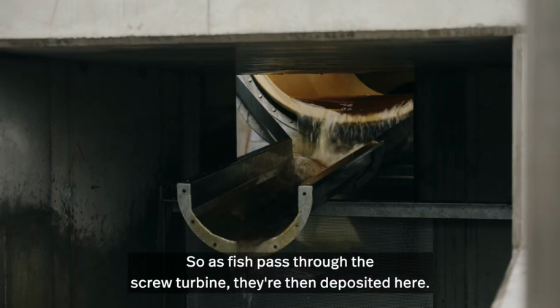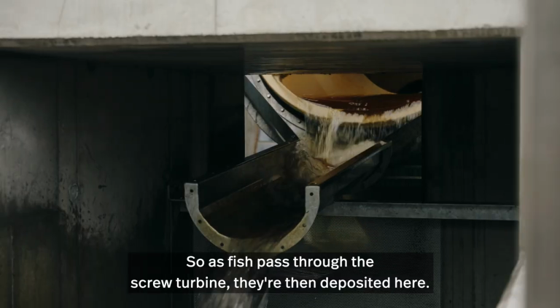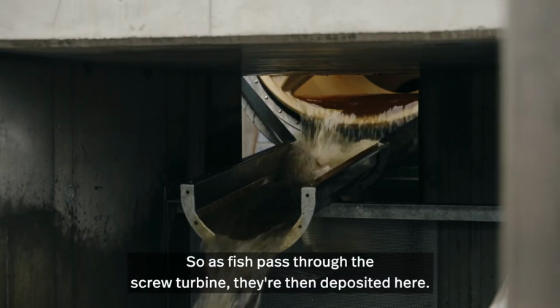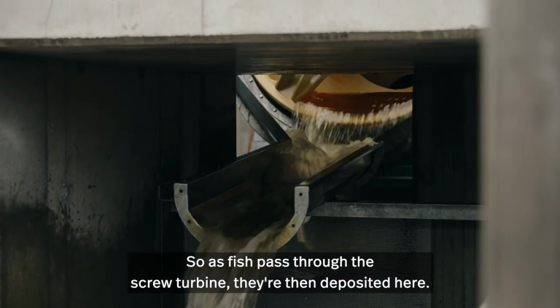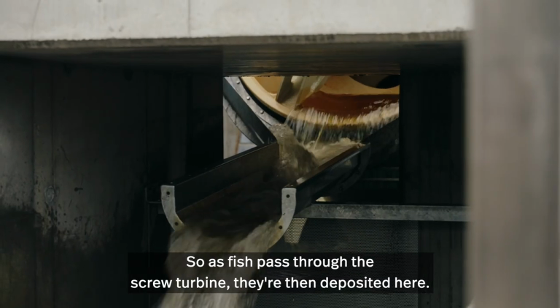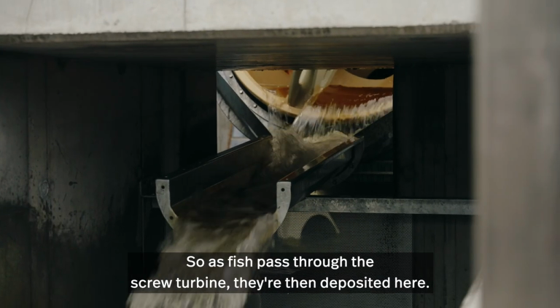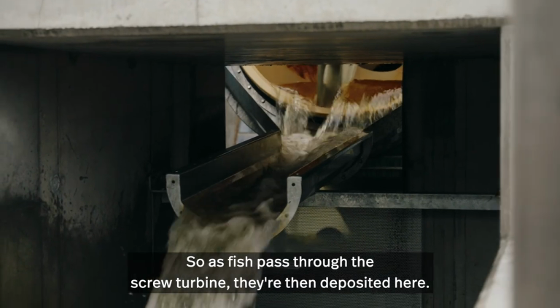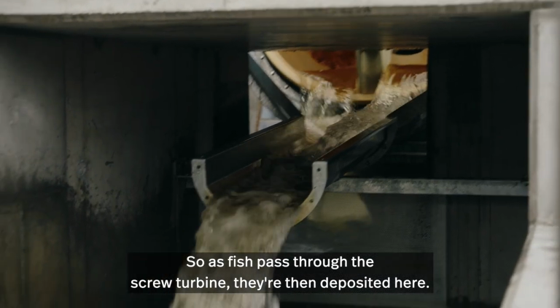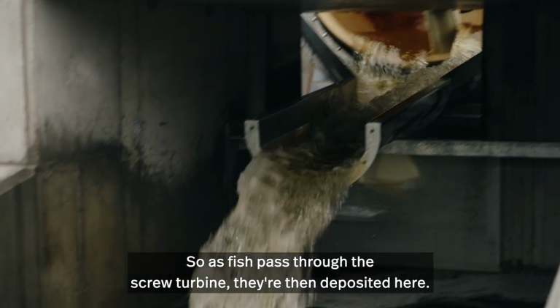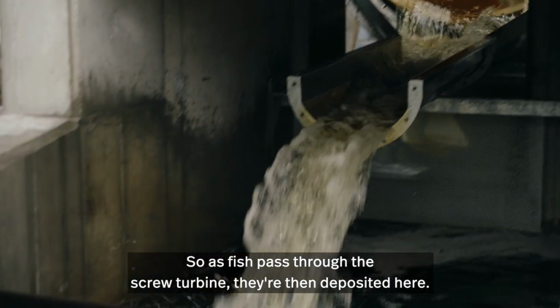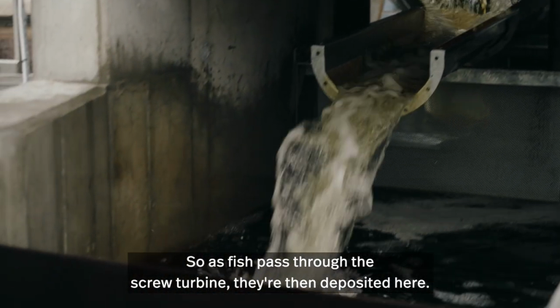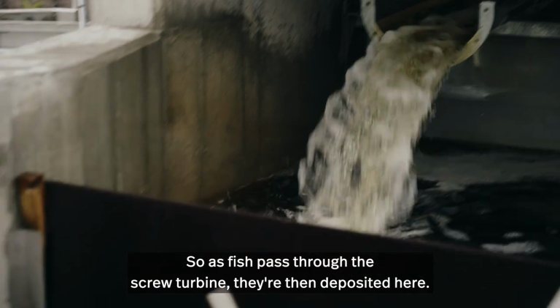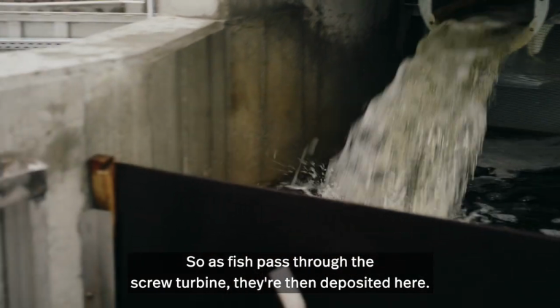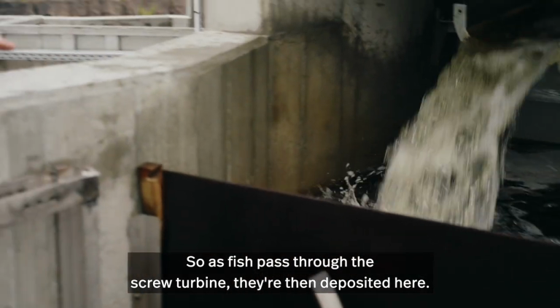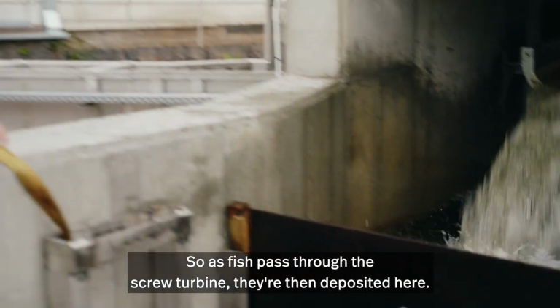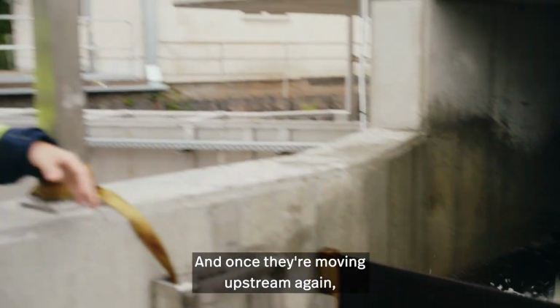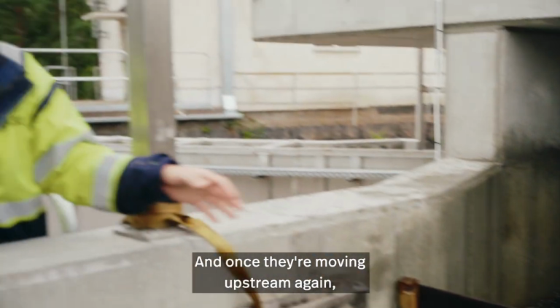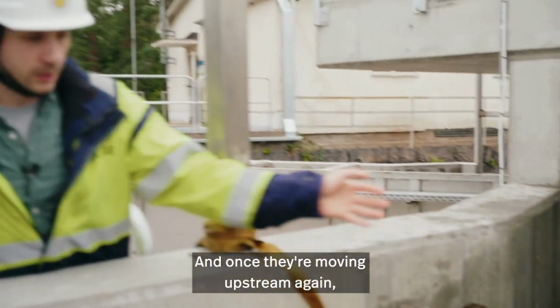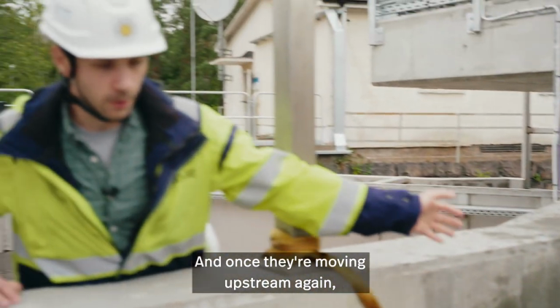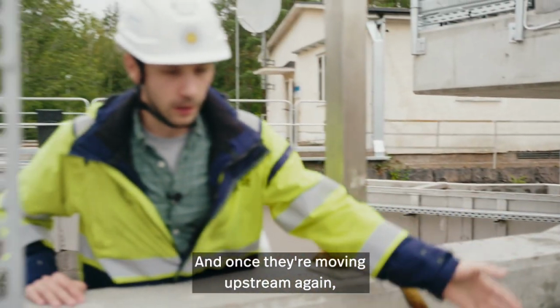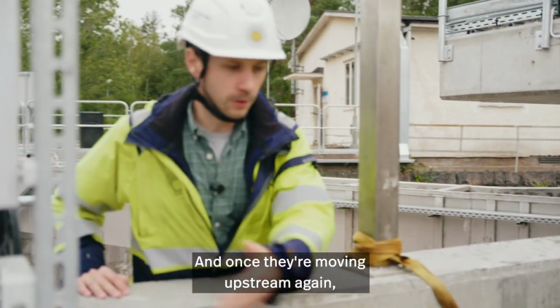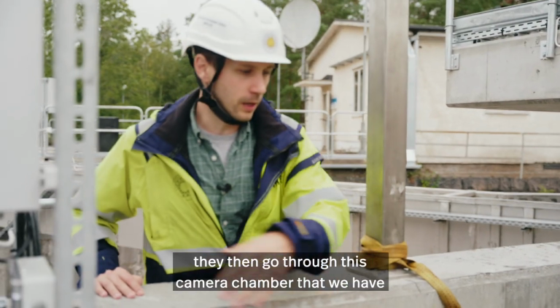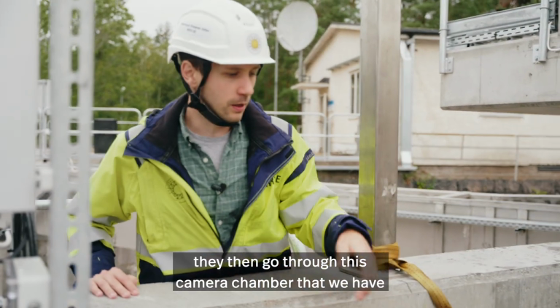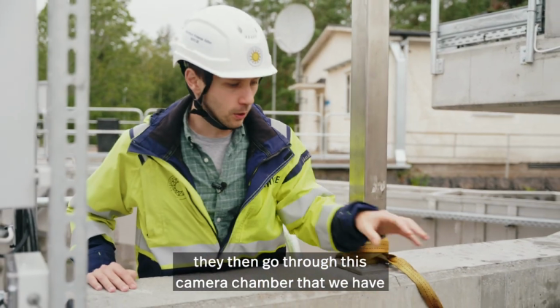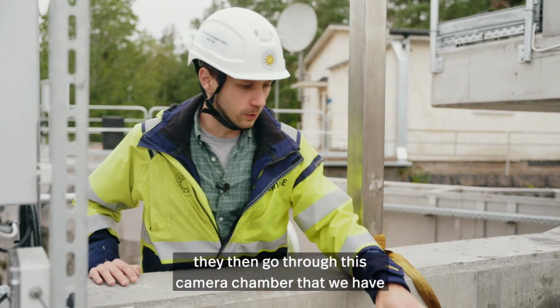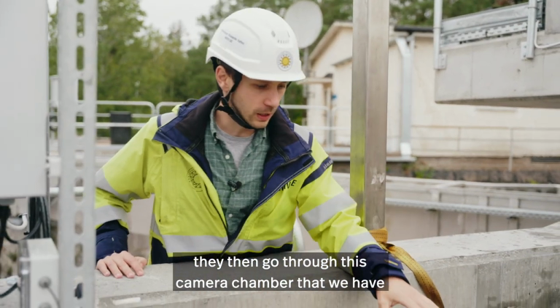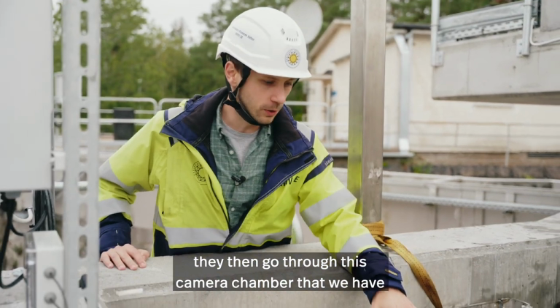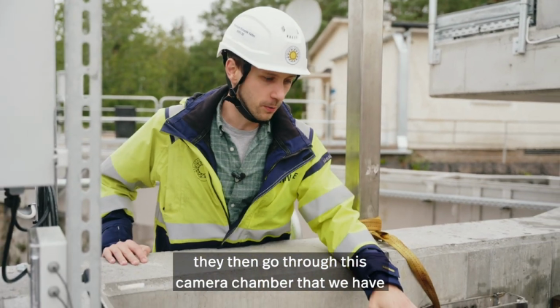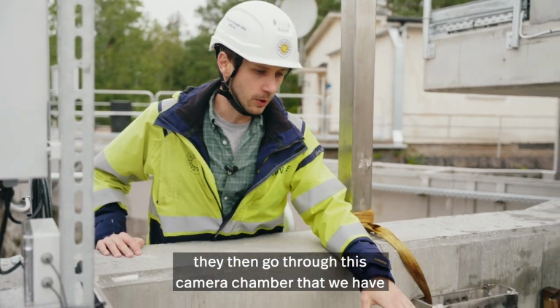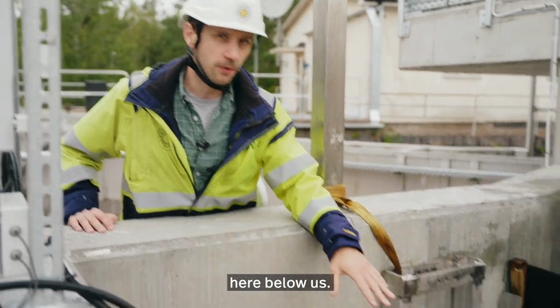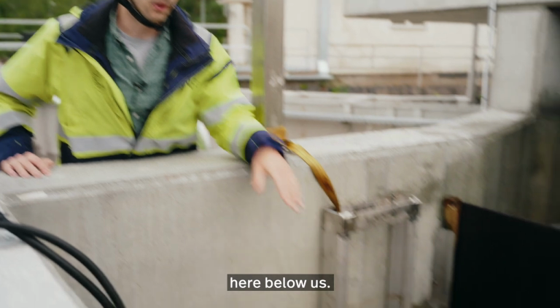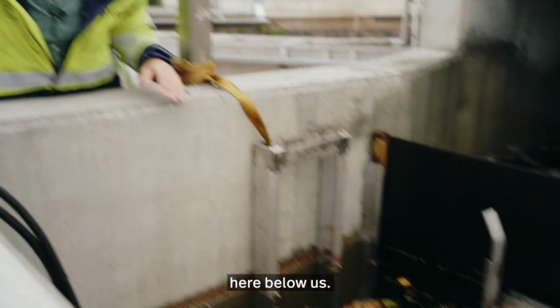So as fish pass through the screw turbine, they're deposited here. And once they're moving upstream again, they then go through this camera chamber that we have here below us.